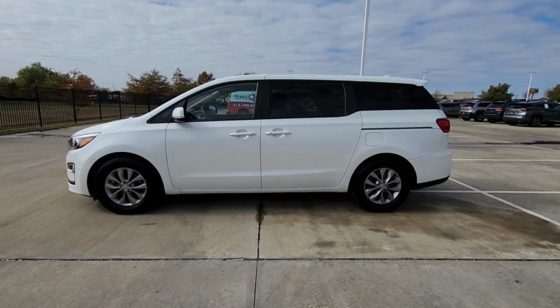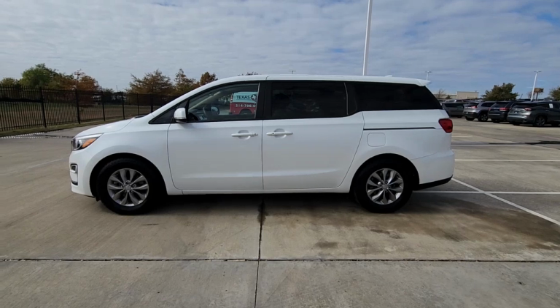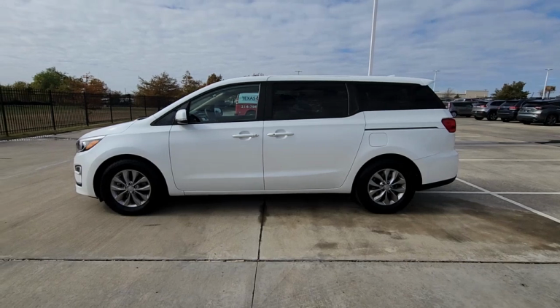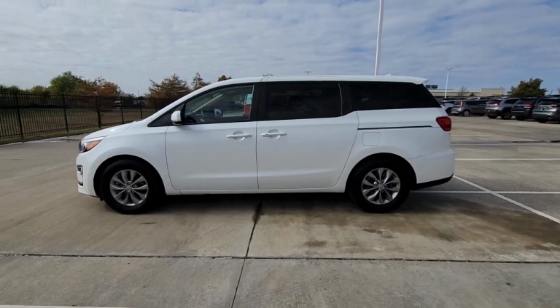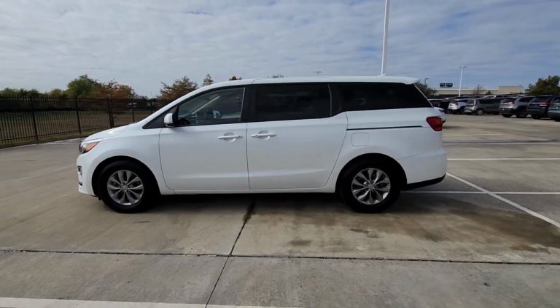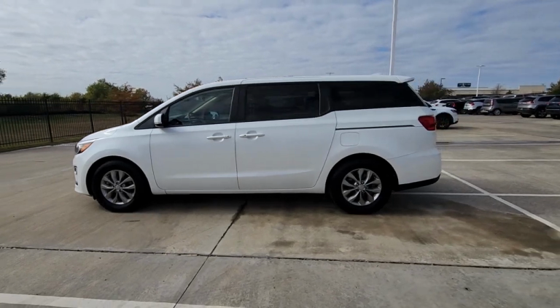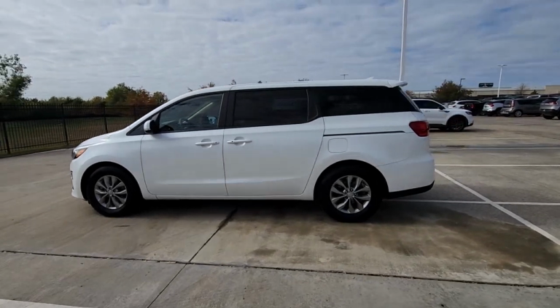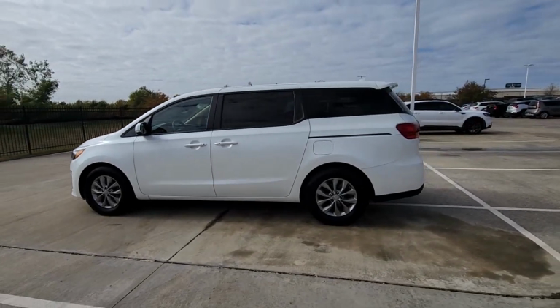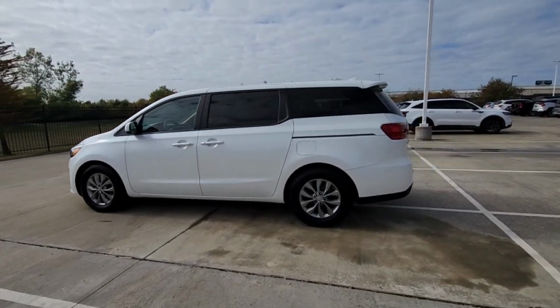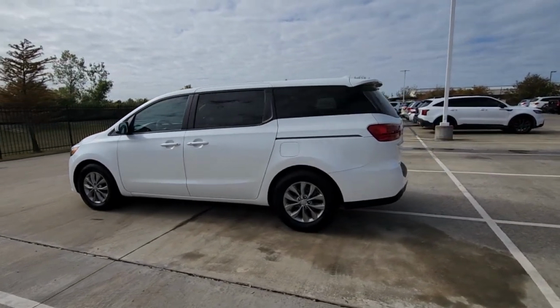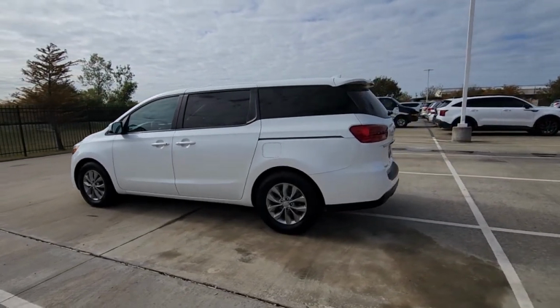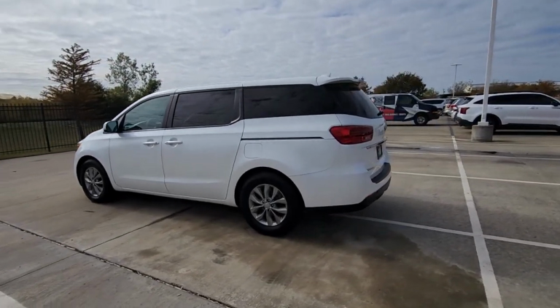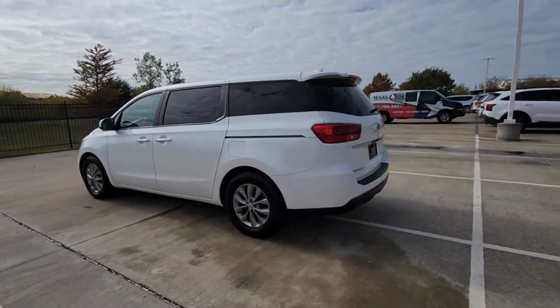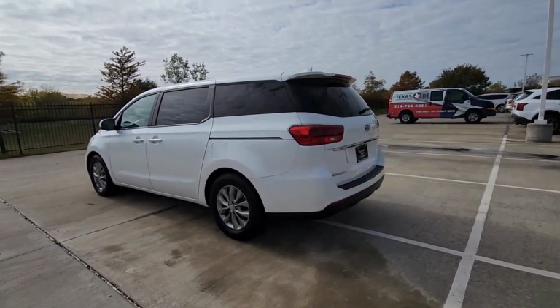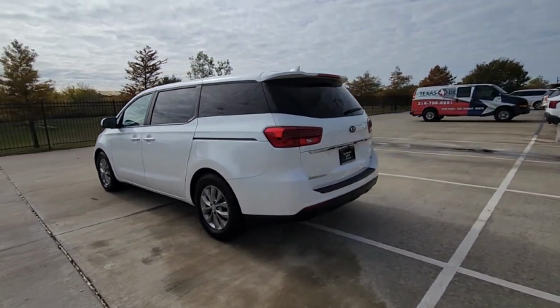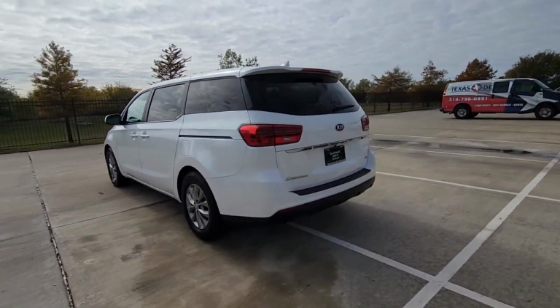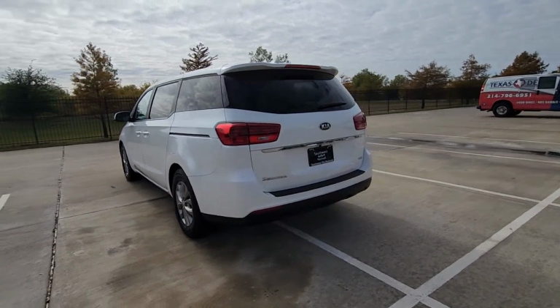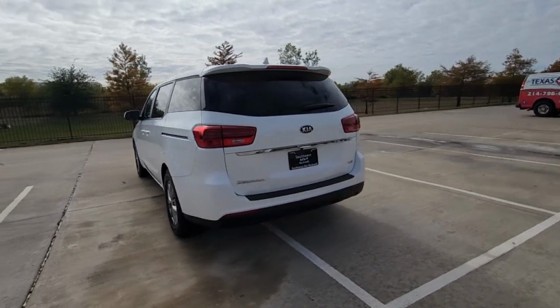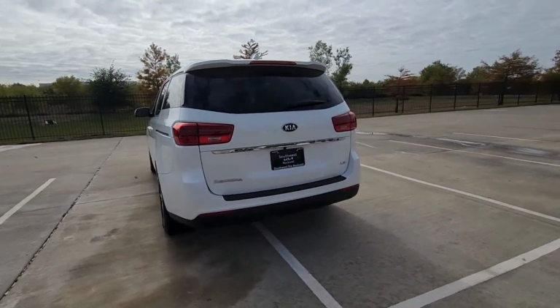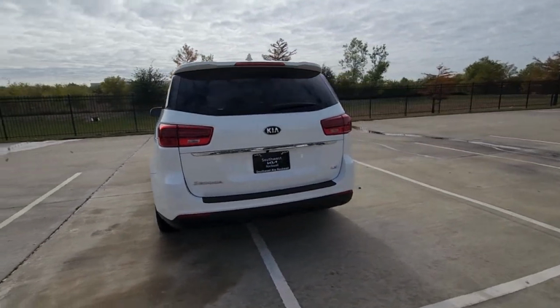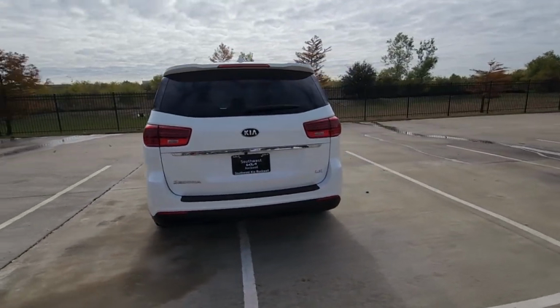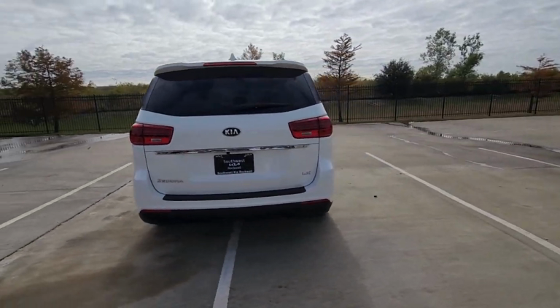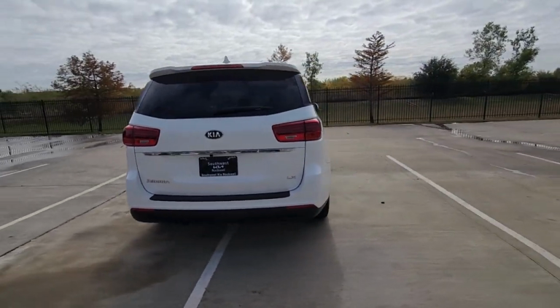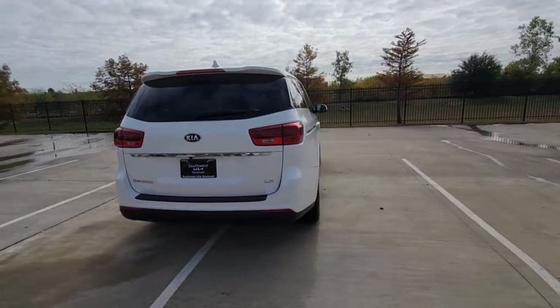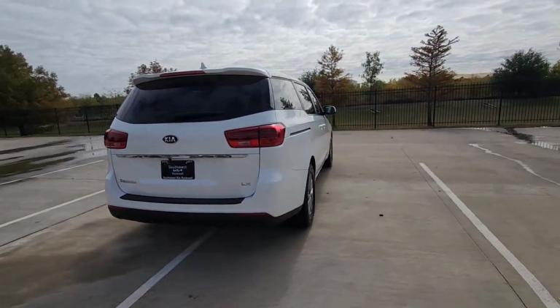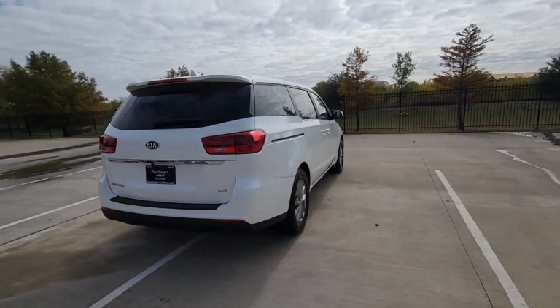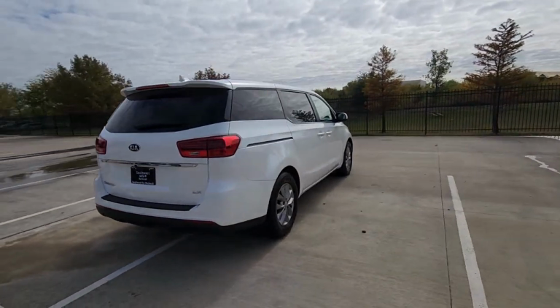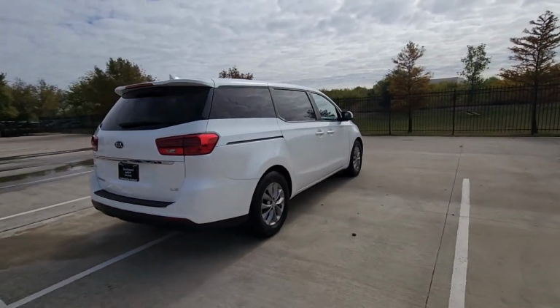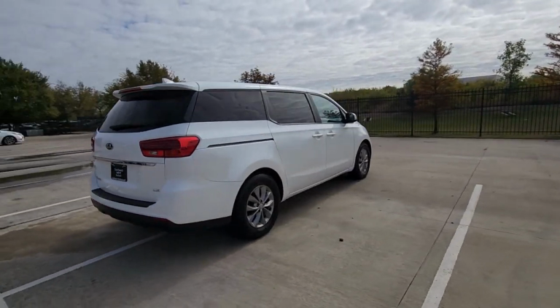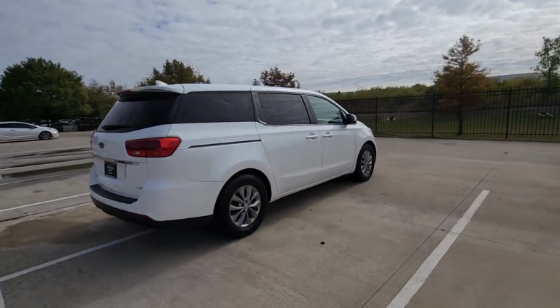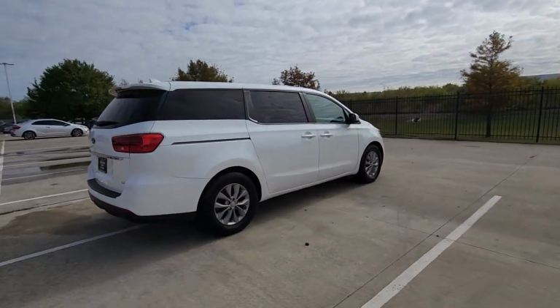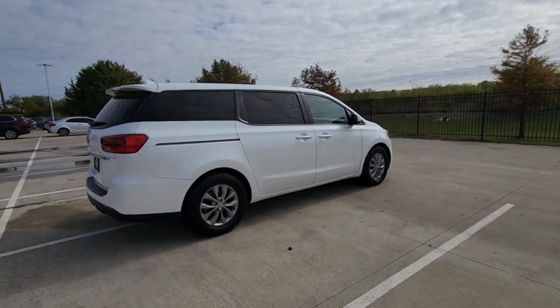Get into a car with value. 2020 Kia Sedona, with less than 45,000 miles on the odometer — this vehicle stands out from the rest.